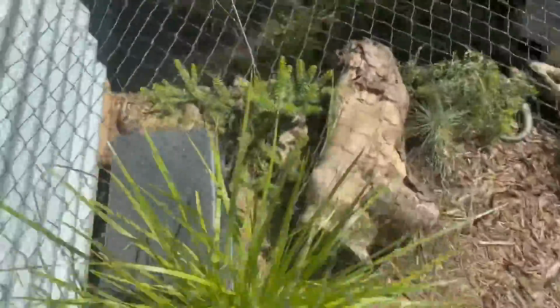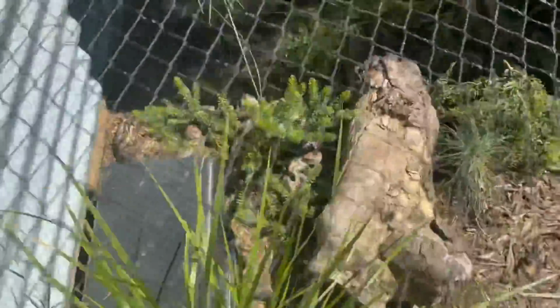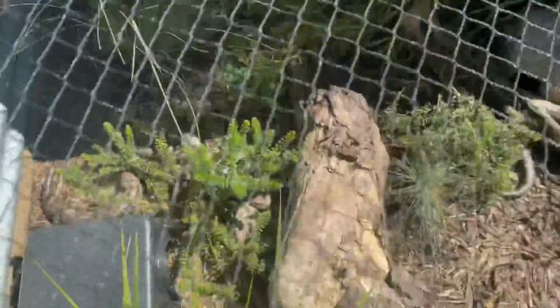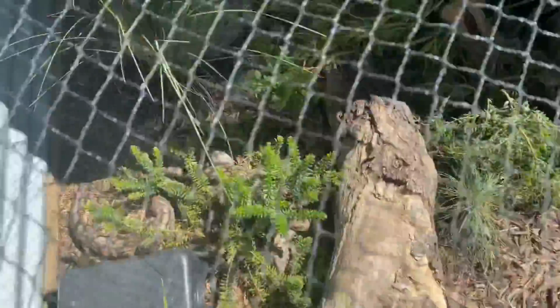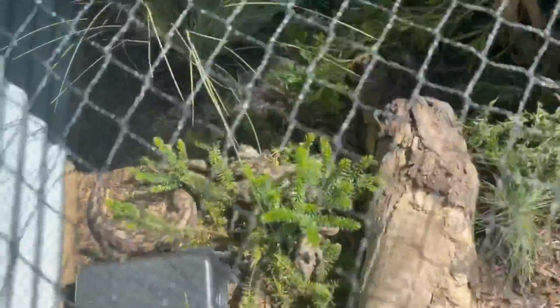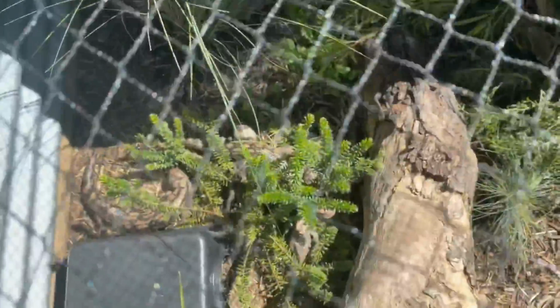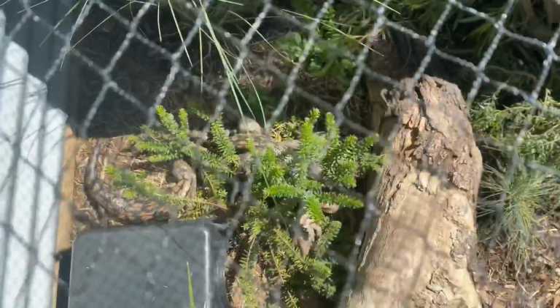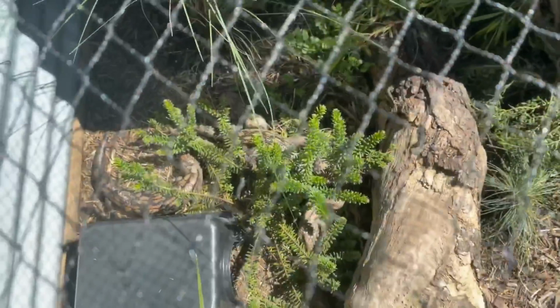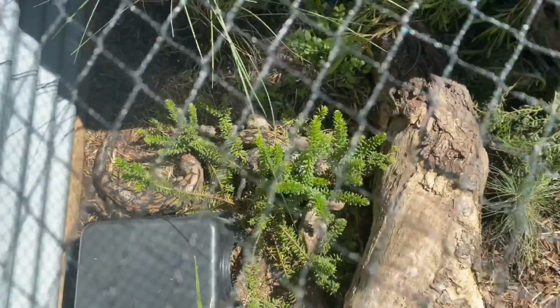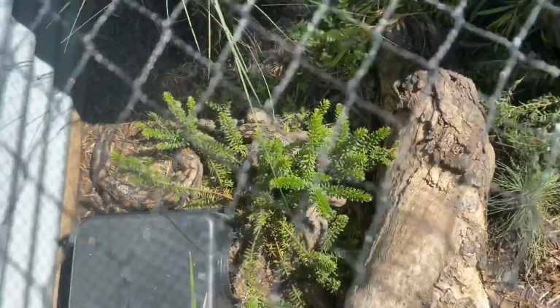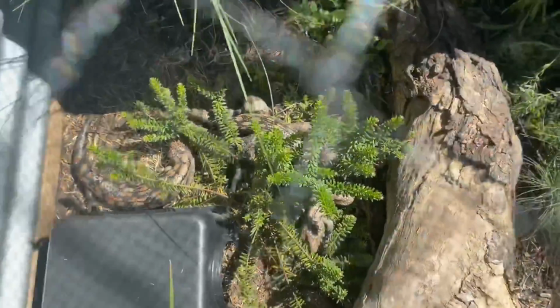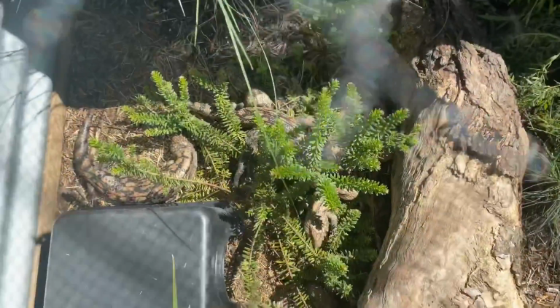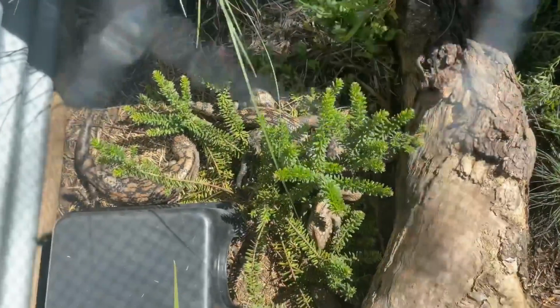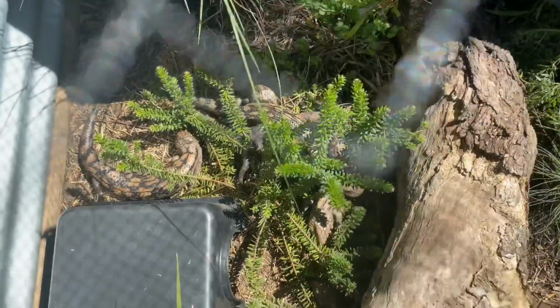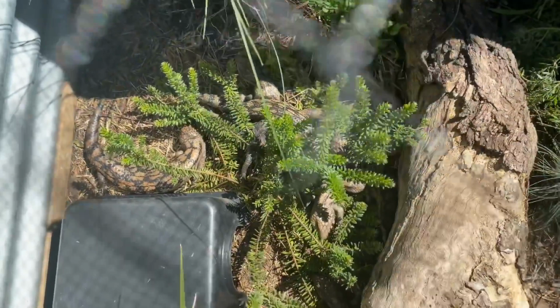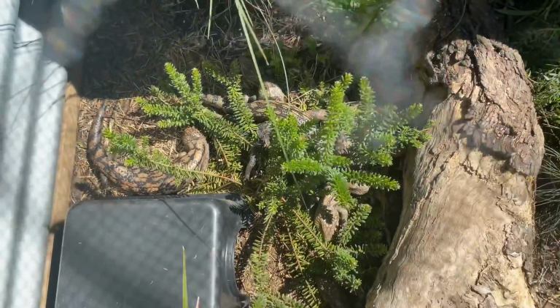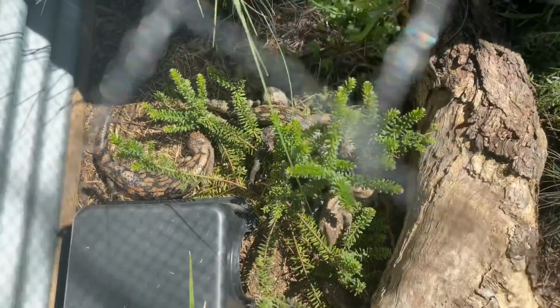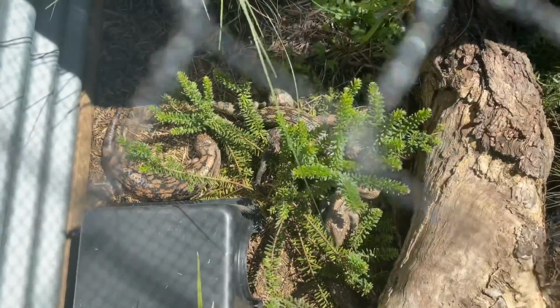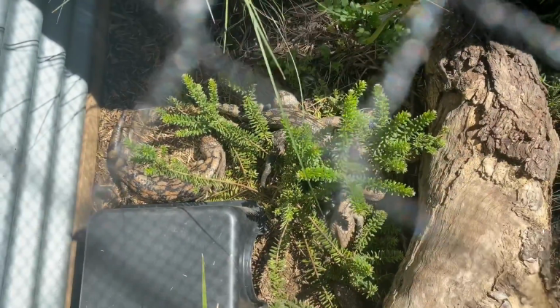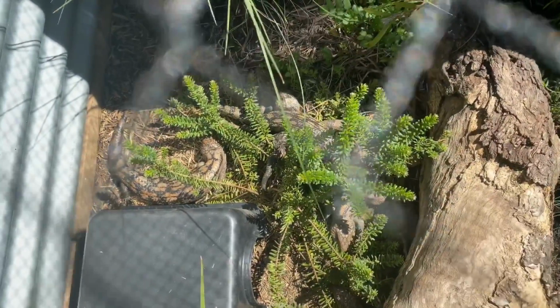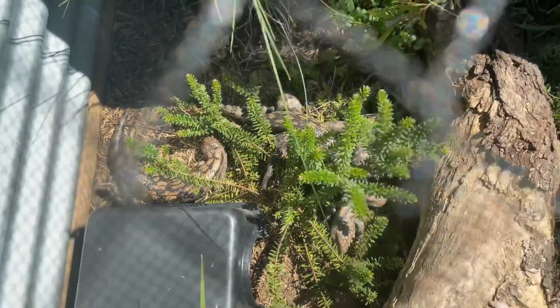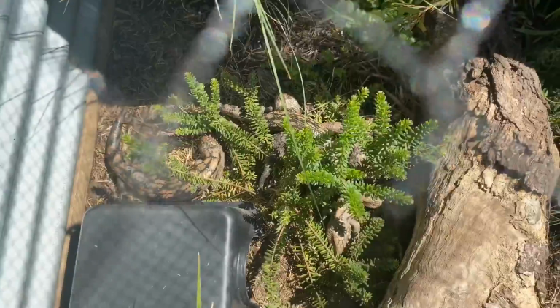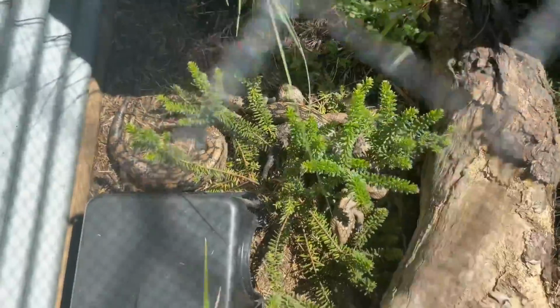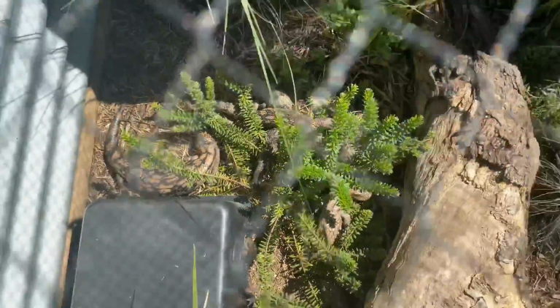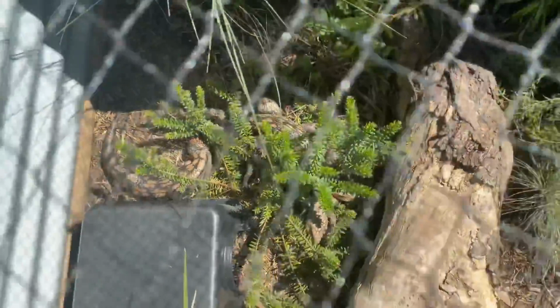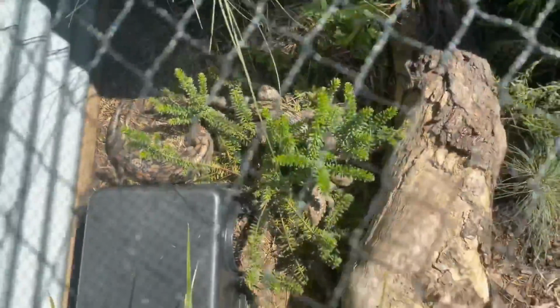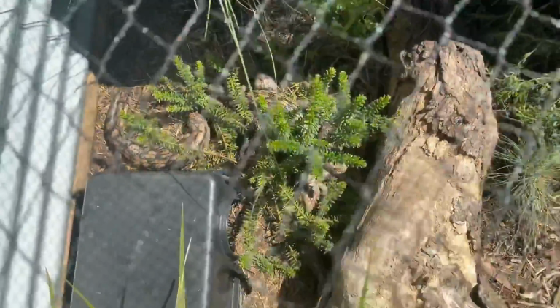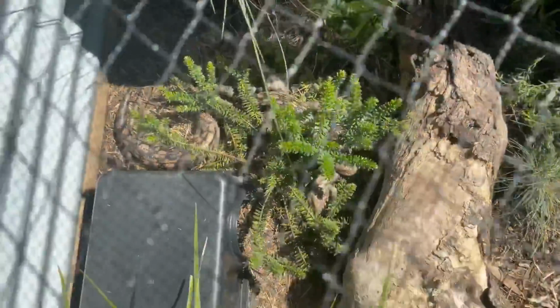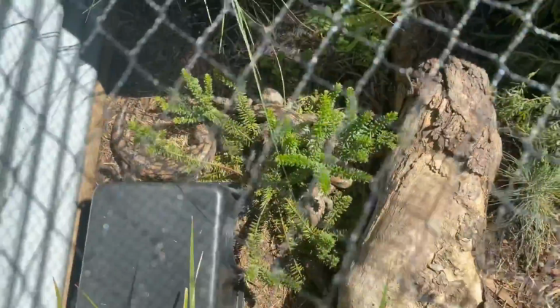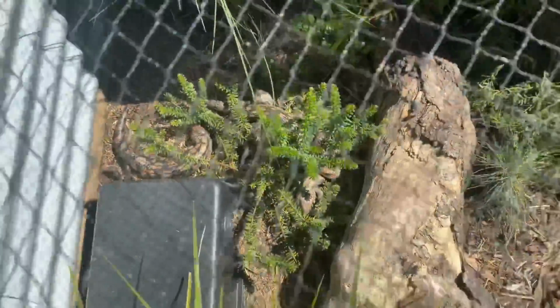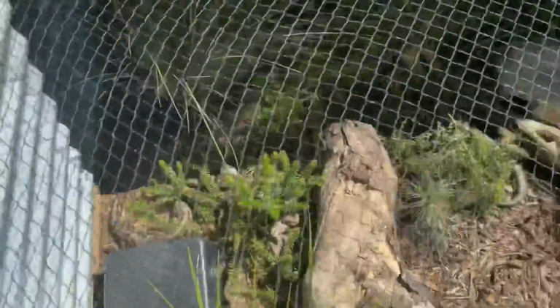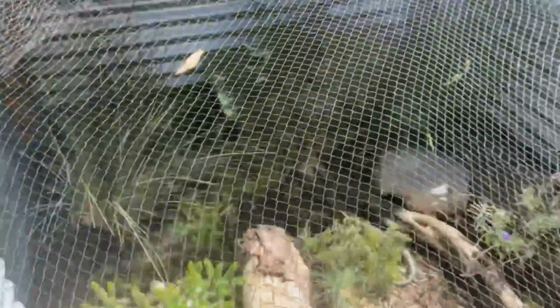And here is an absolute stack of lochies — there's one, two, three, four, five, six, seven. Just chilling there. They like that bush because they get sun and shade at the same time.